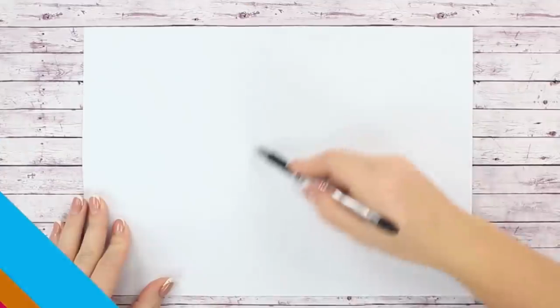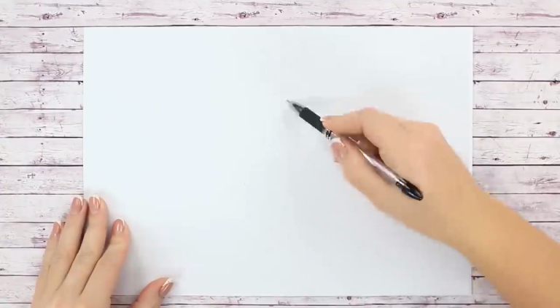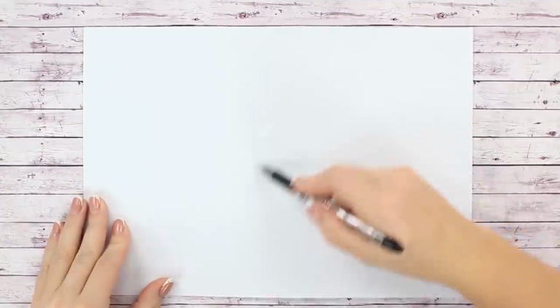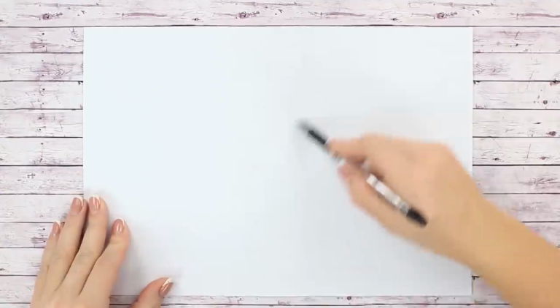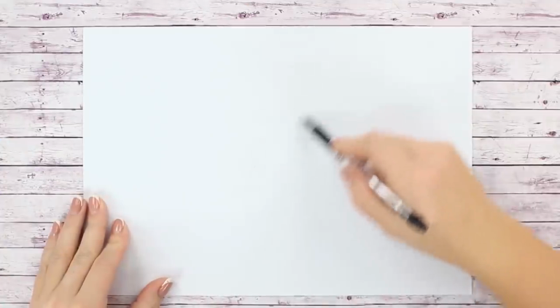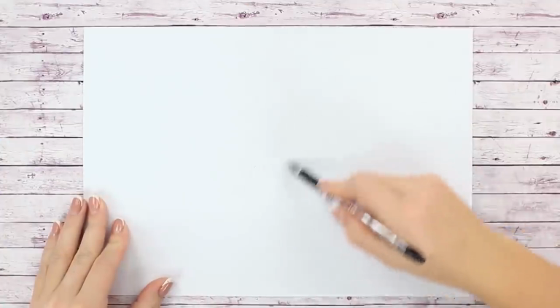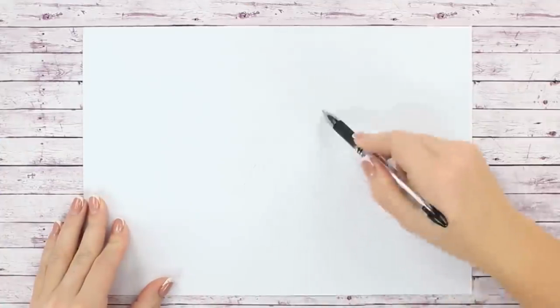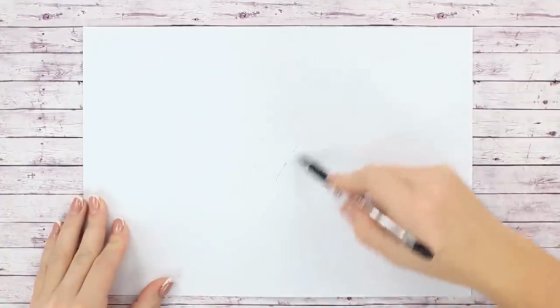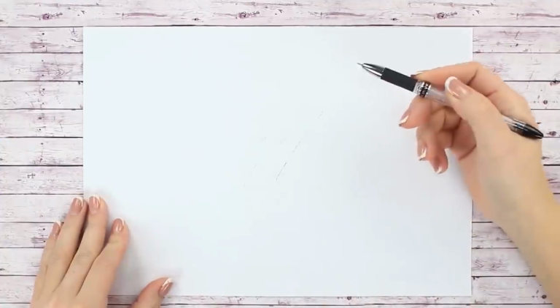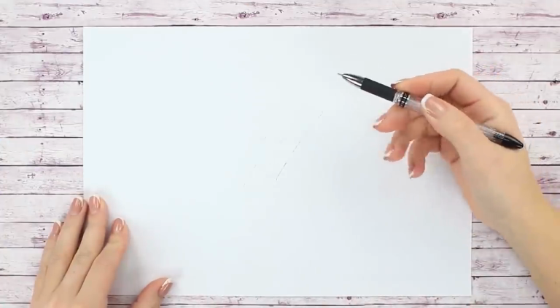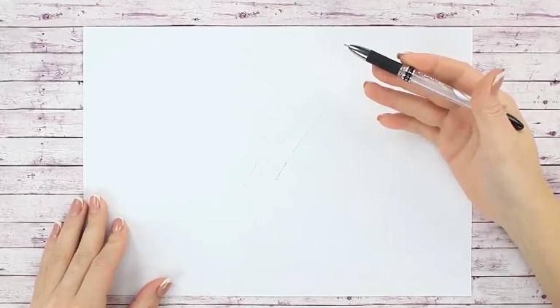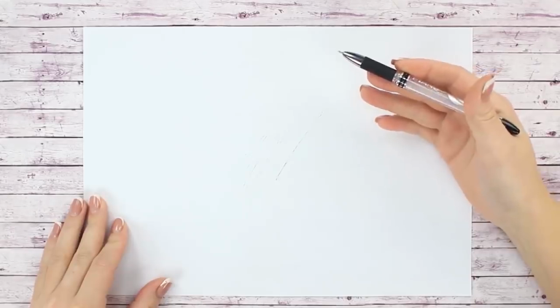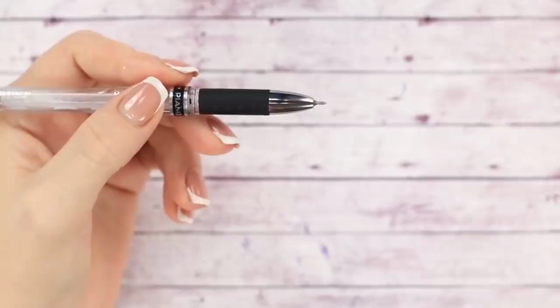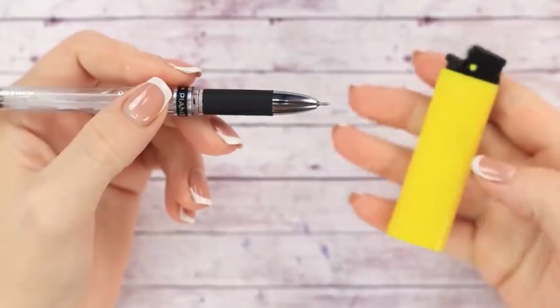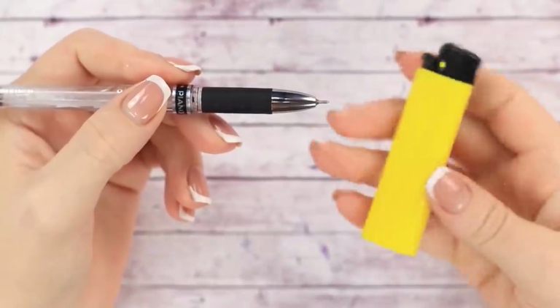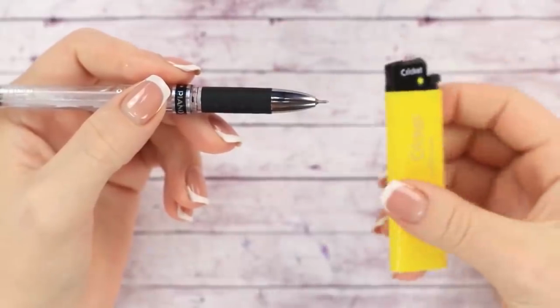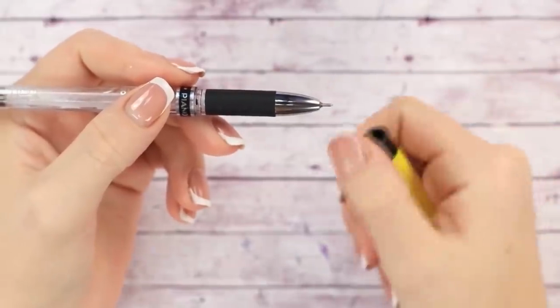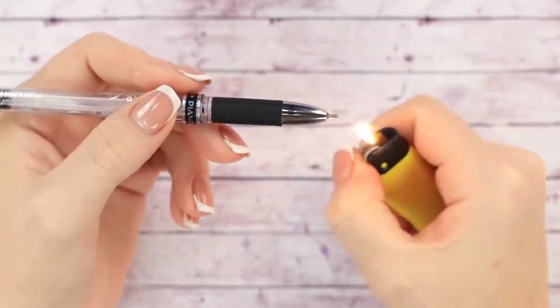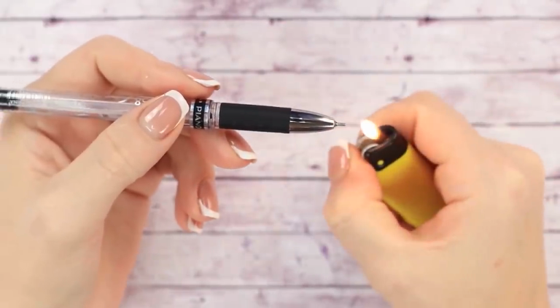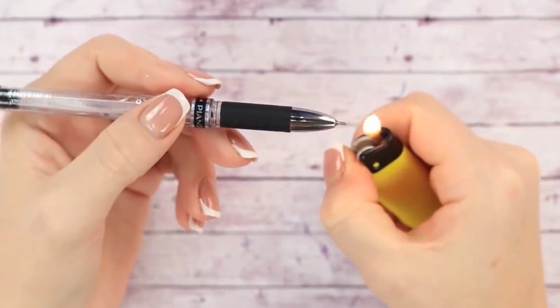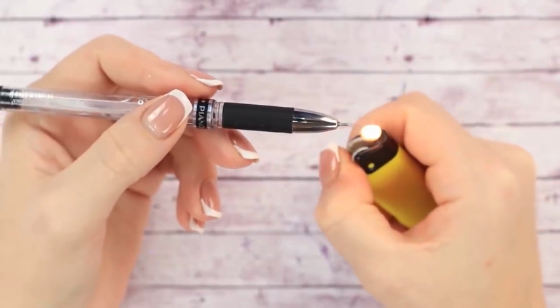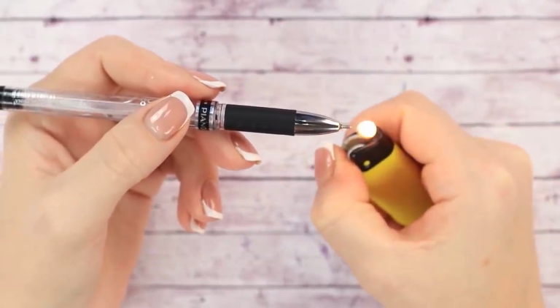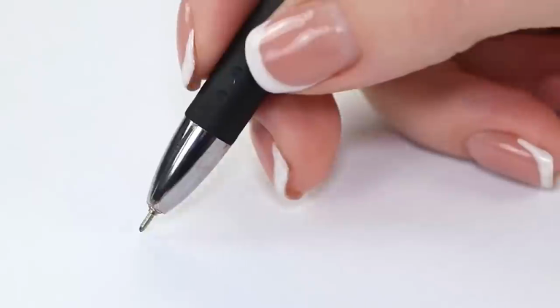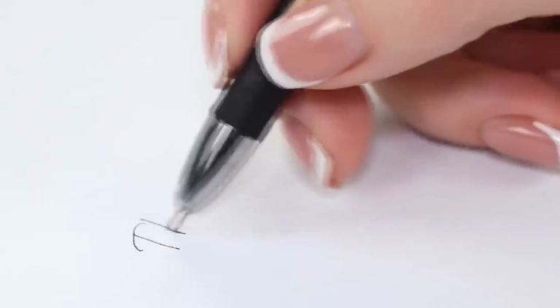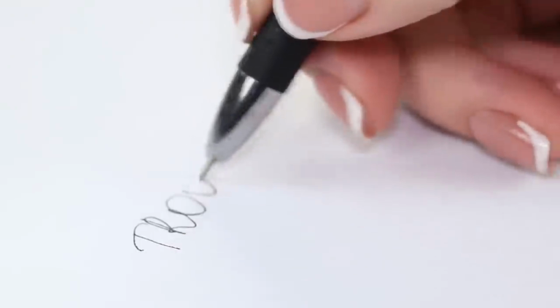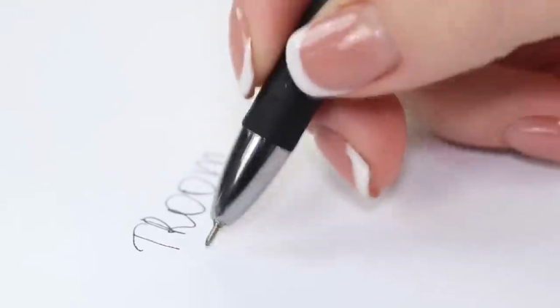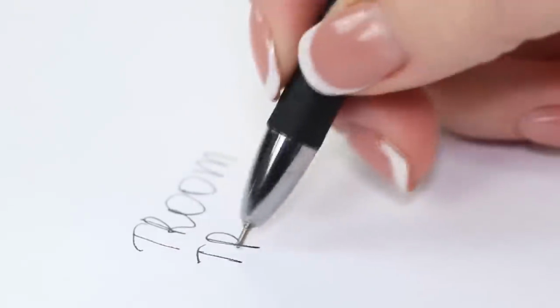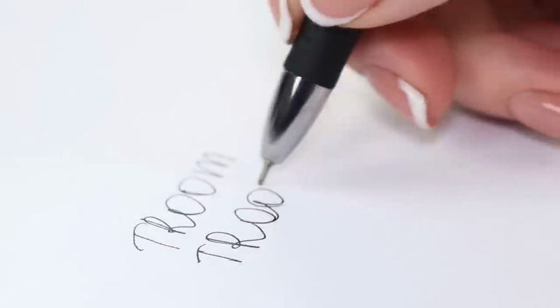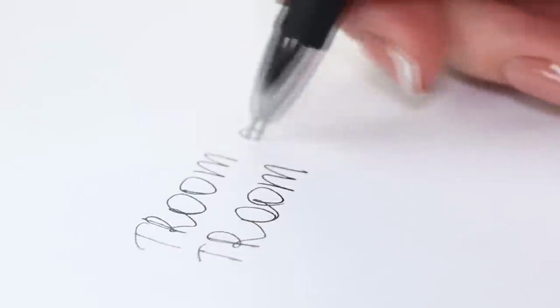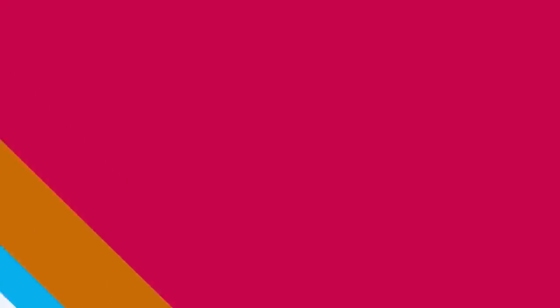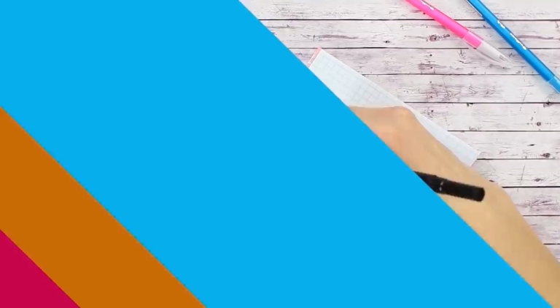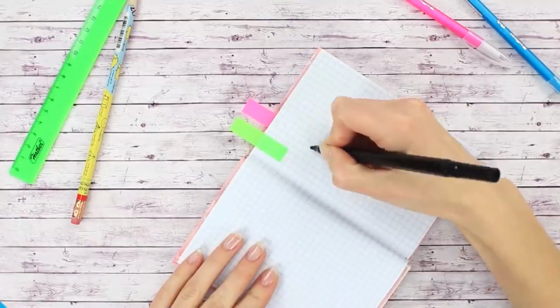Has the pen stopped writing even though there's still ink left in it? We've got a hack for that. Take a lighter and heat up the tip of the pen, then test it out — and the pen is working again.